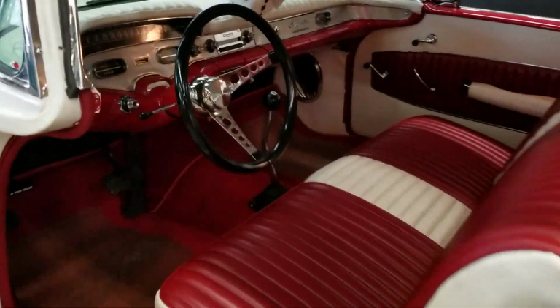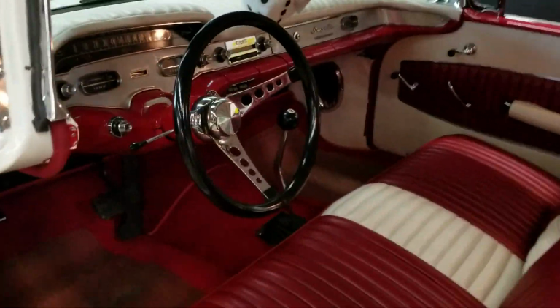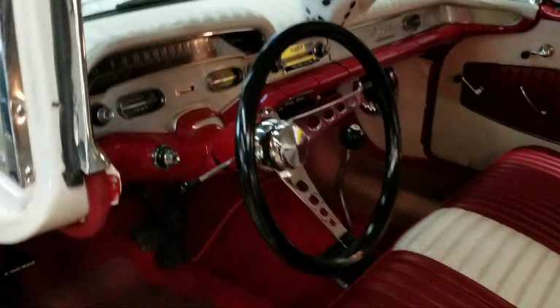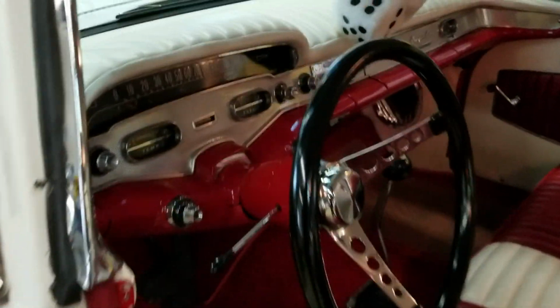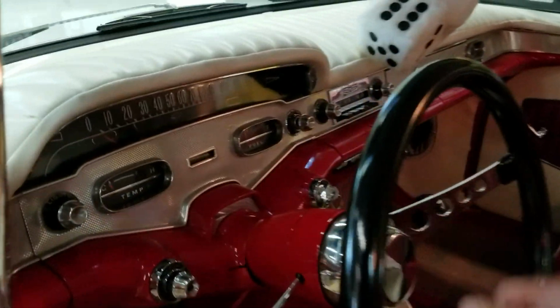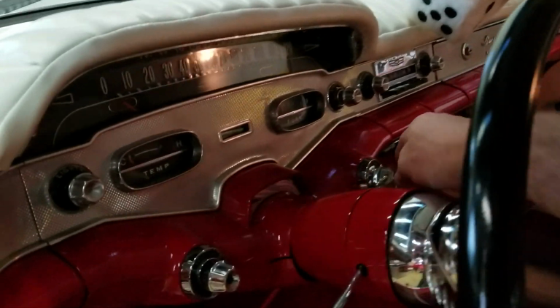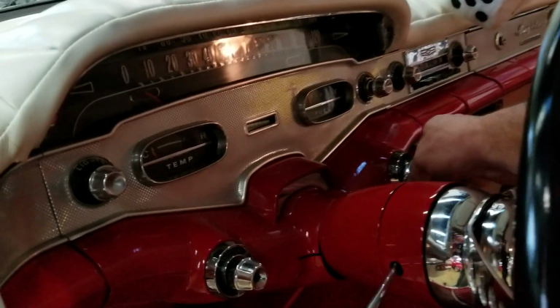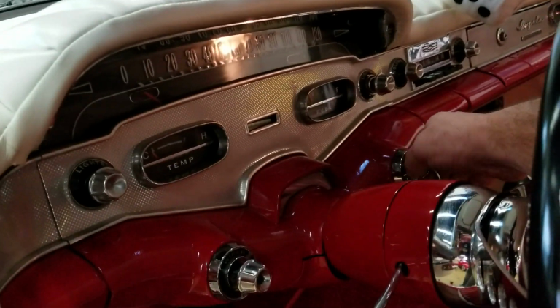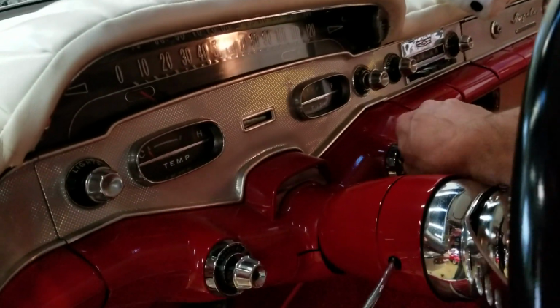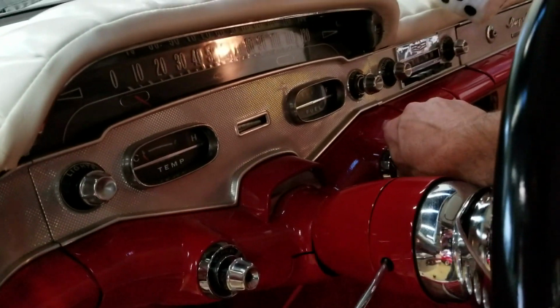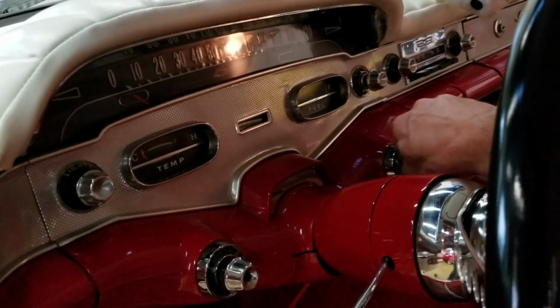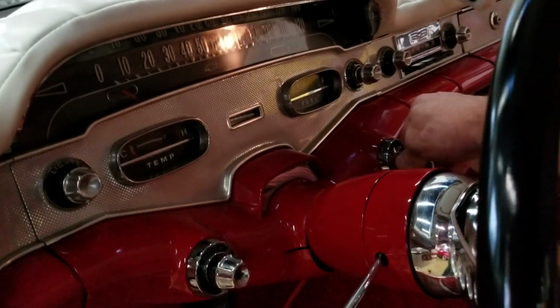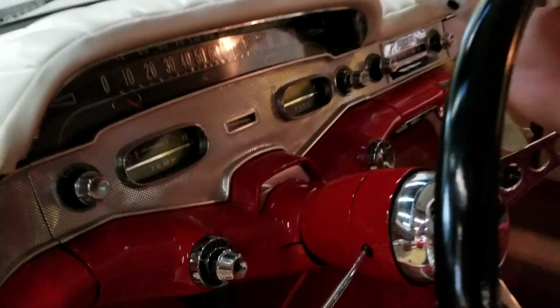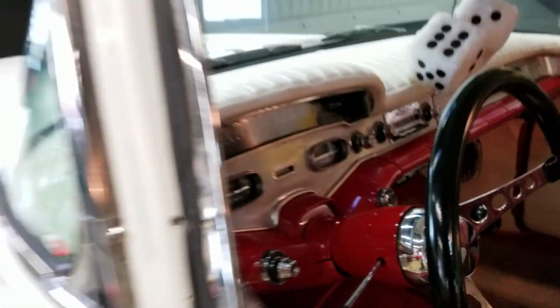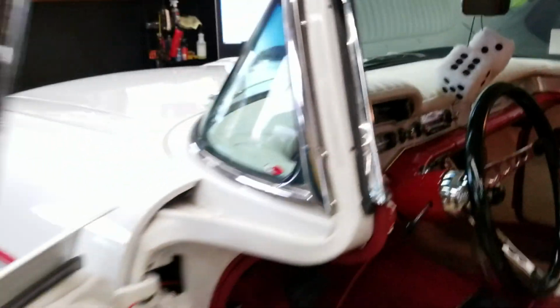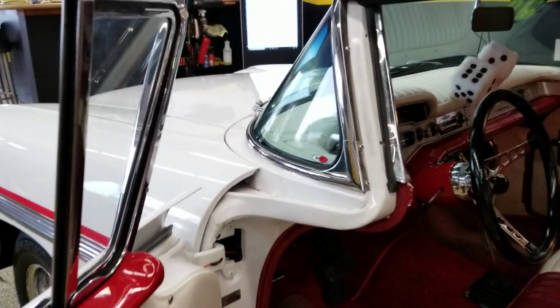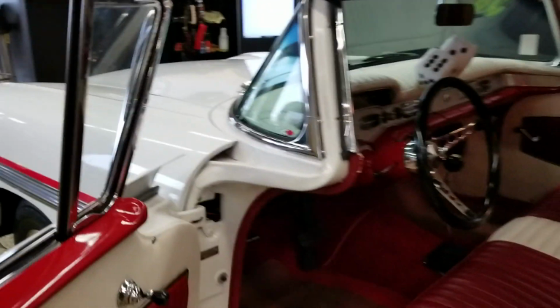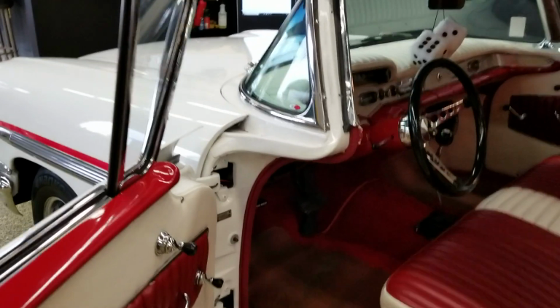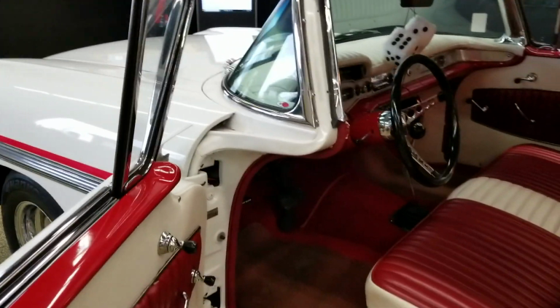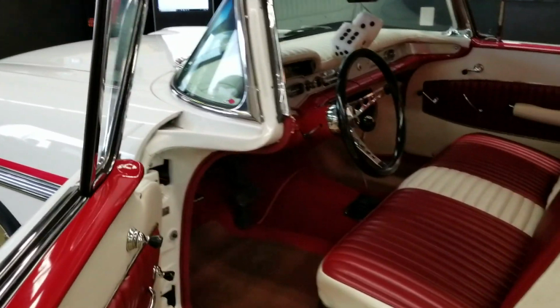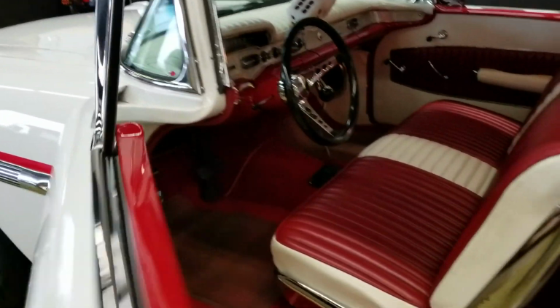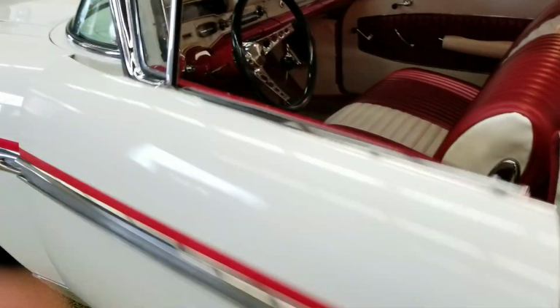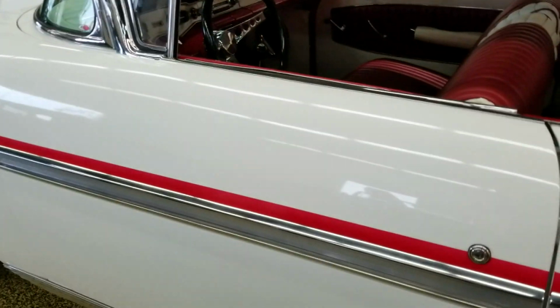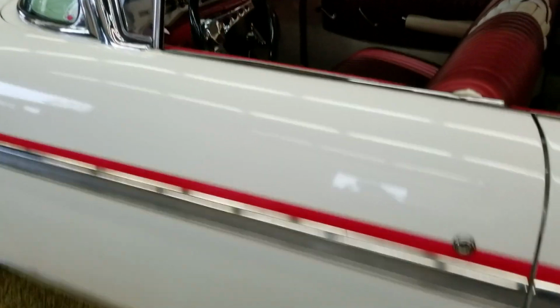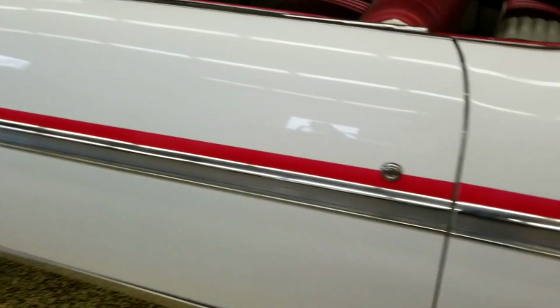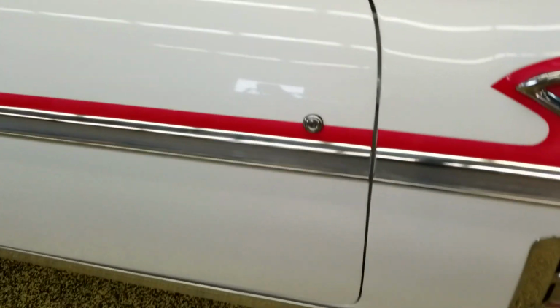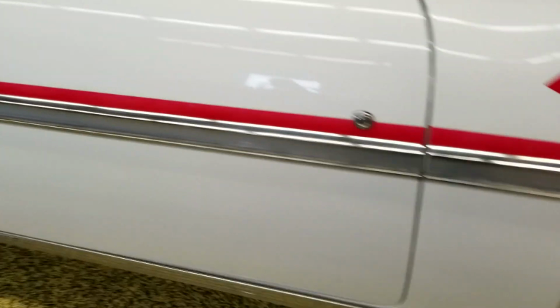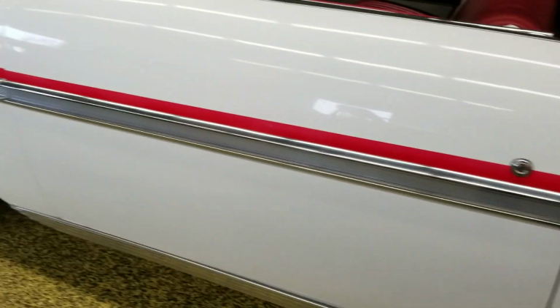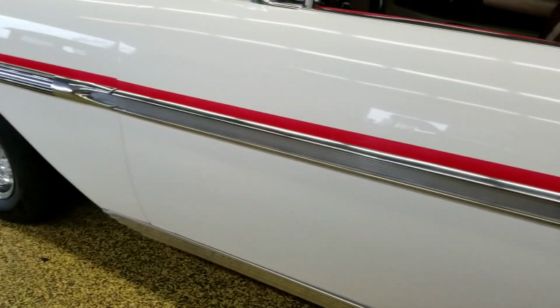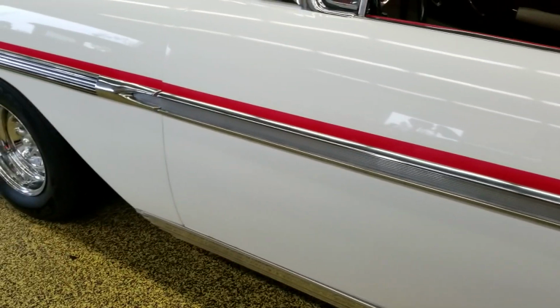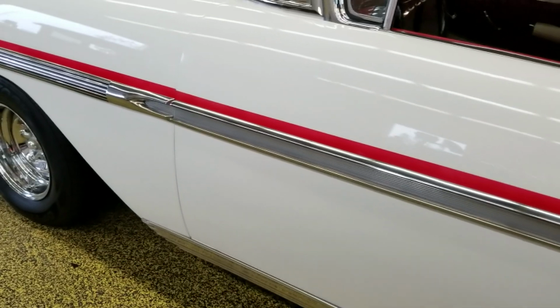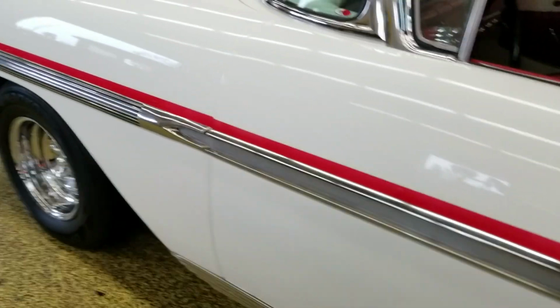I'm going to turn it off a second so I can get that key. I'll show you how this door works — it closes so nicely. This car is very nice.